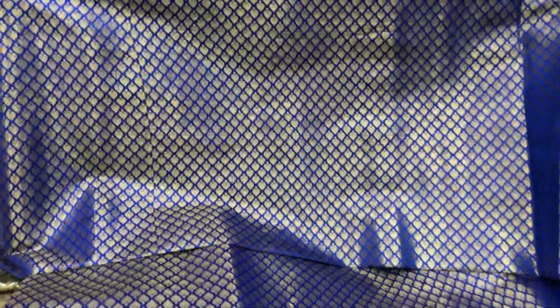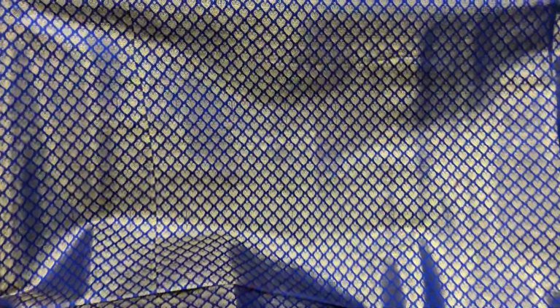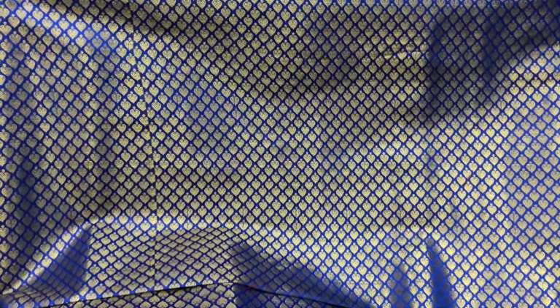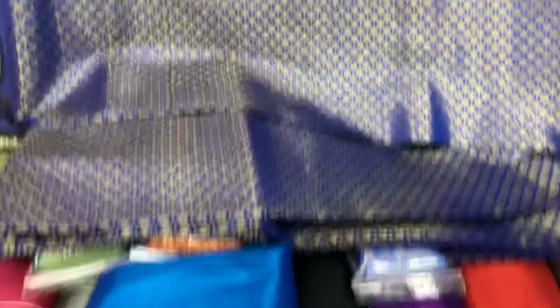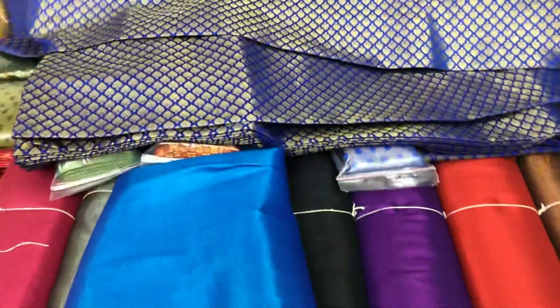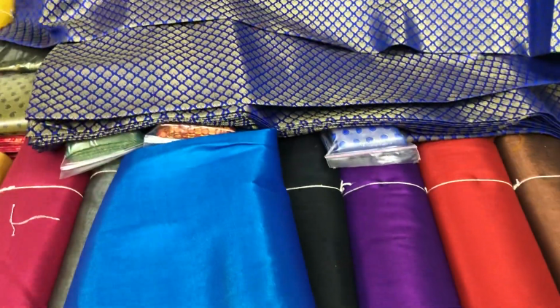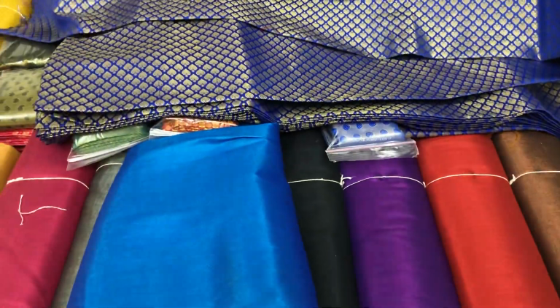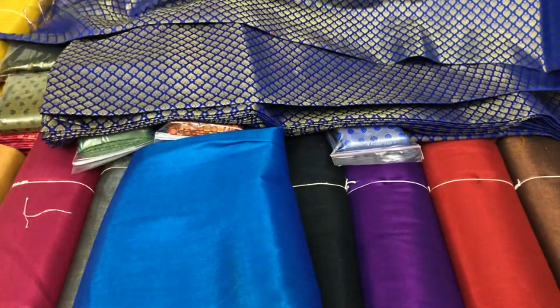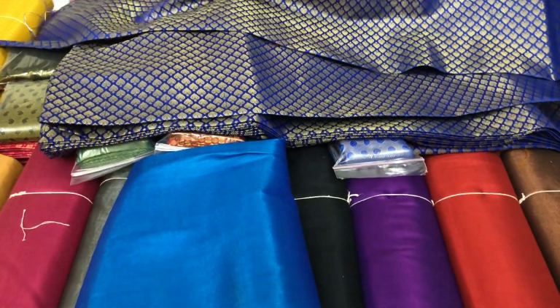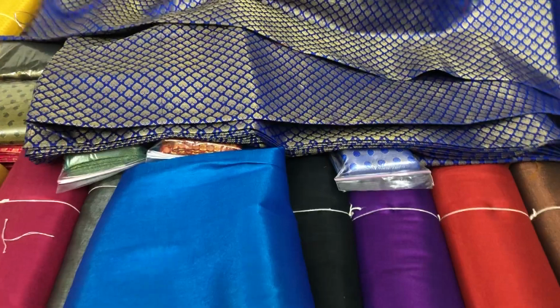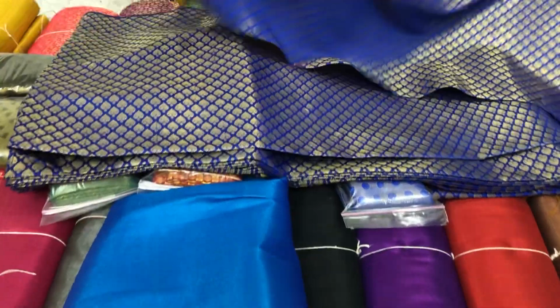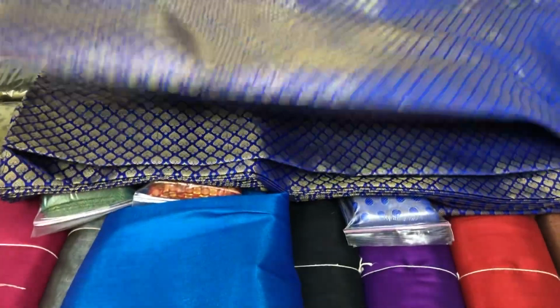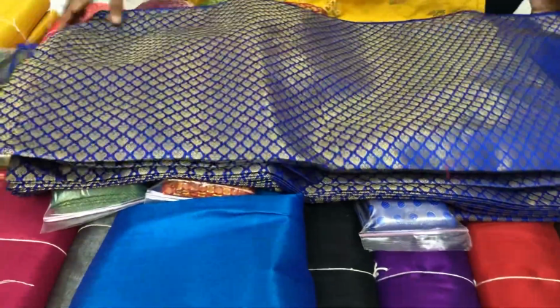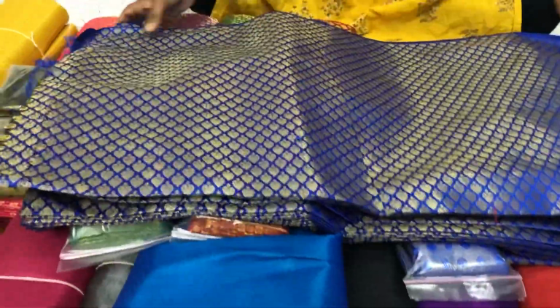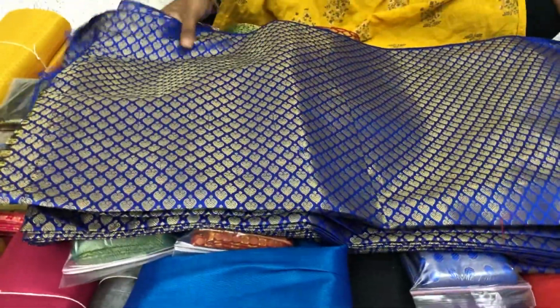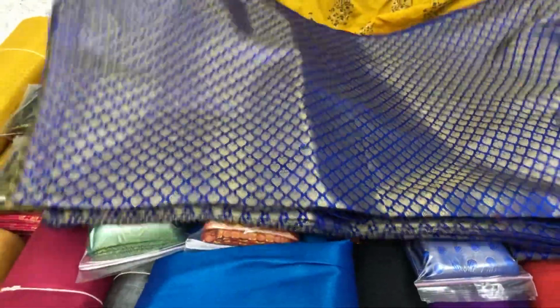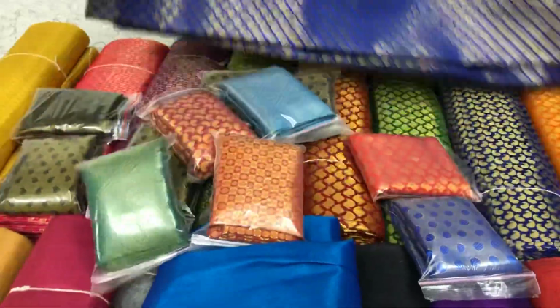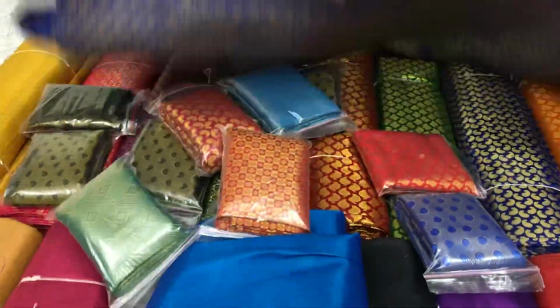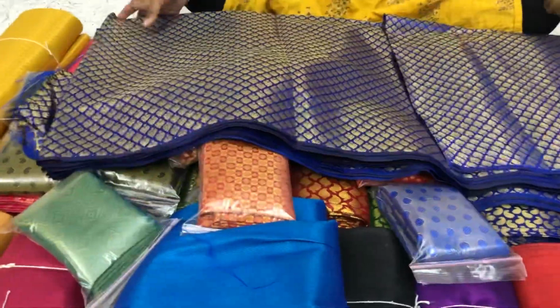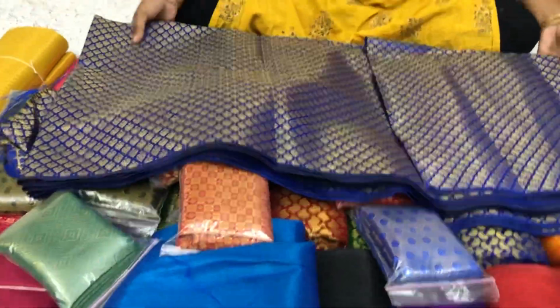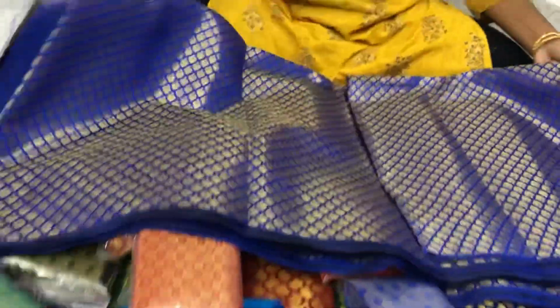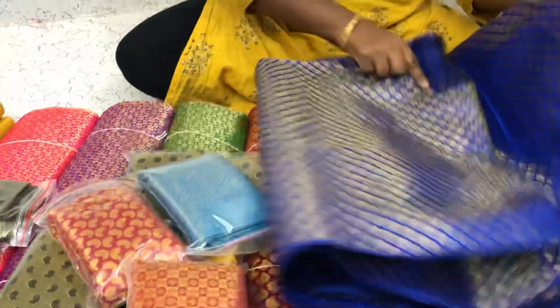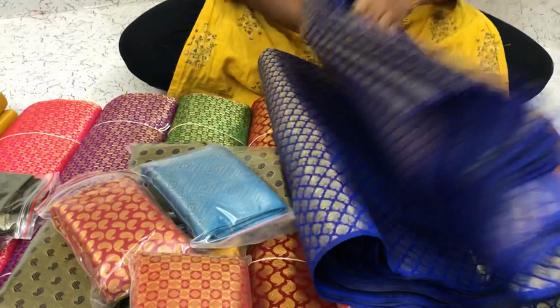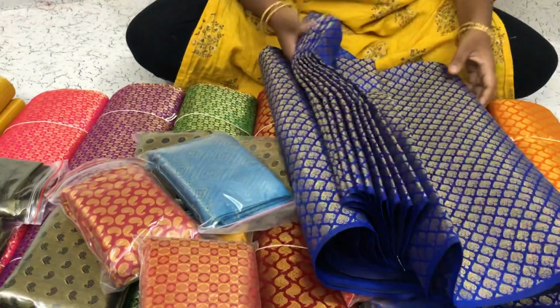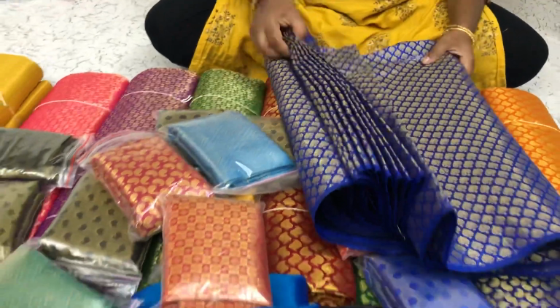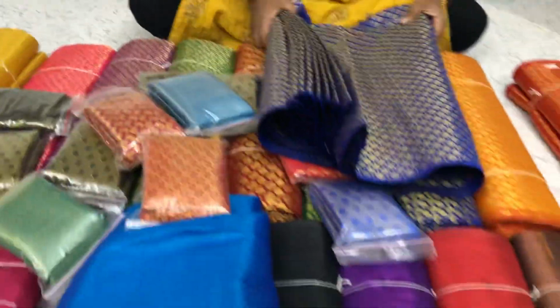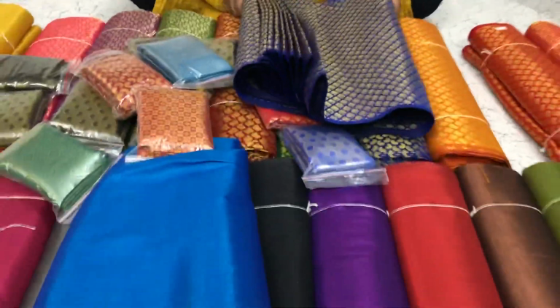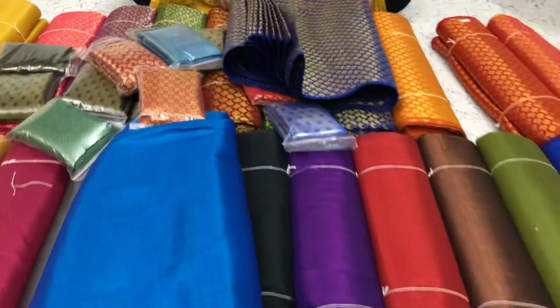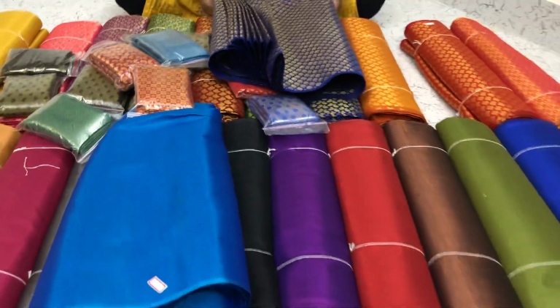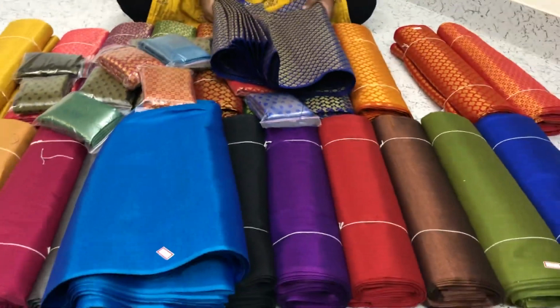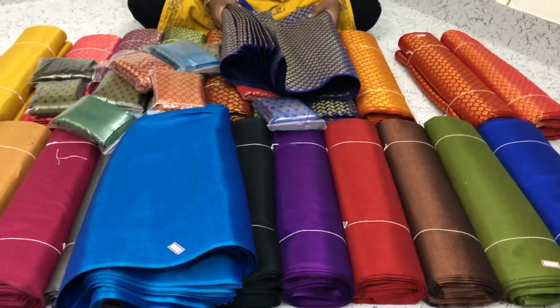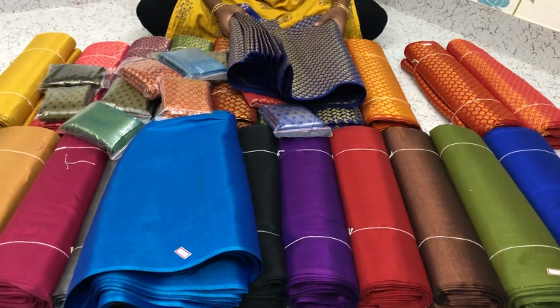Brocade blouse materials — hundred percent quality guaranteed material. Bulk quantities available. To book an order, please call or WhatsApp at 9994817303.